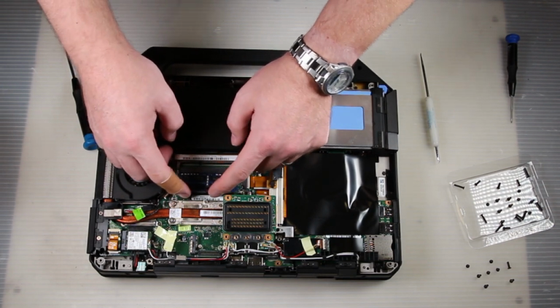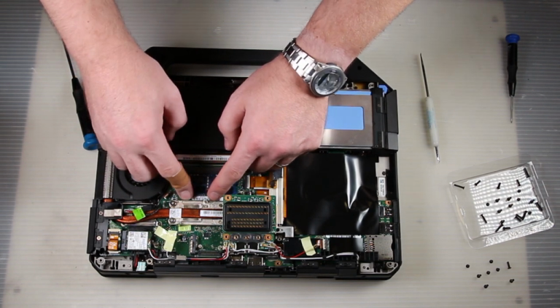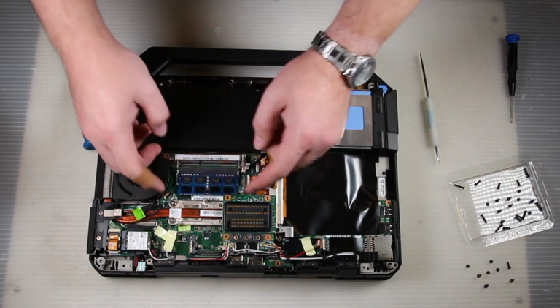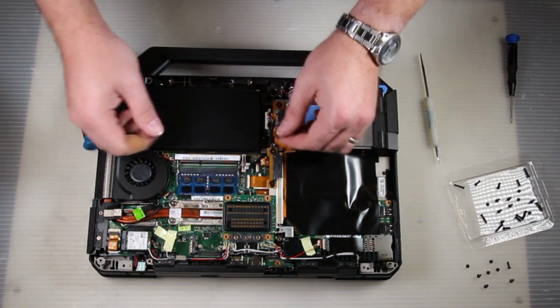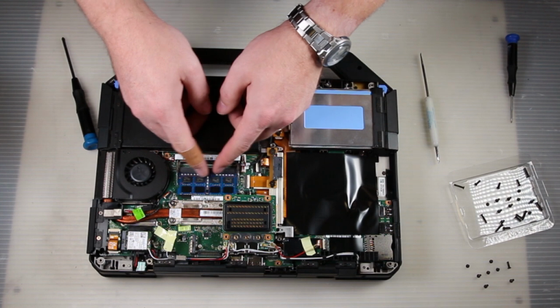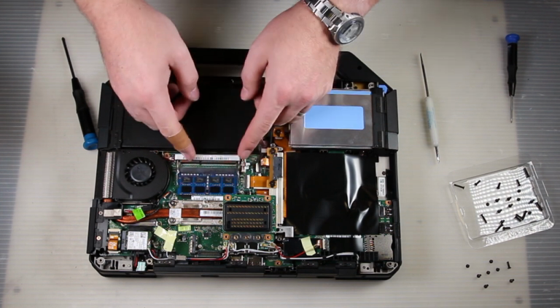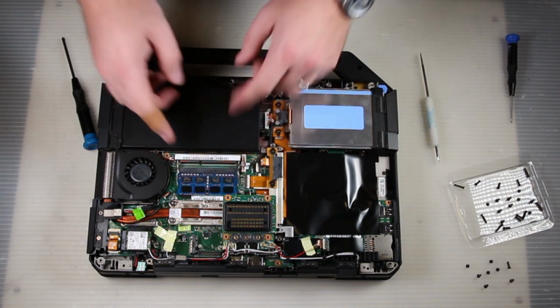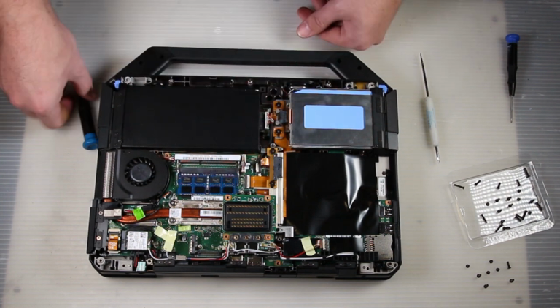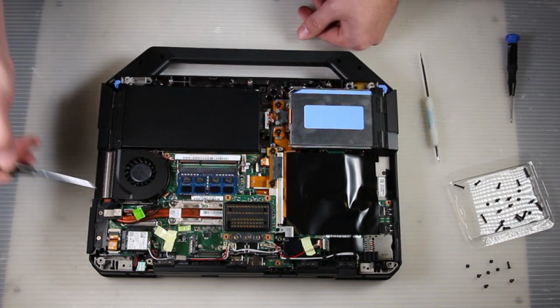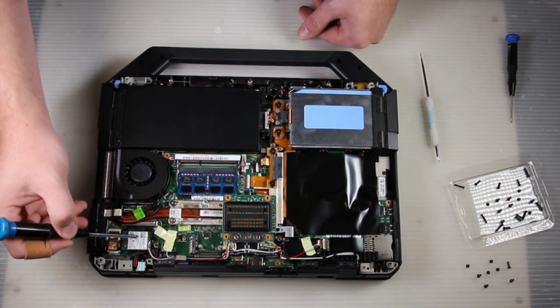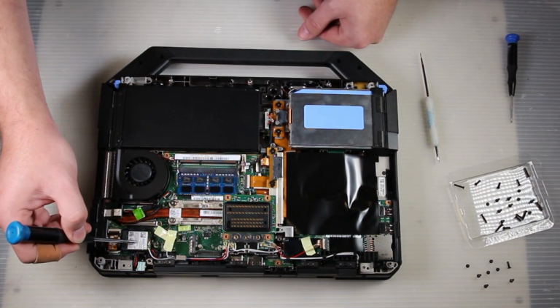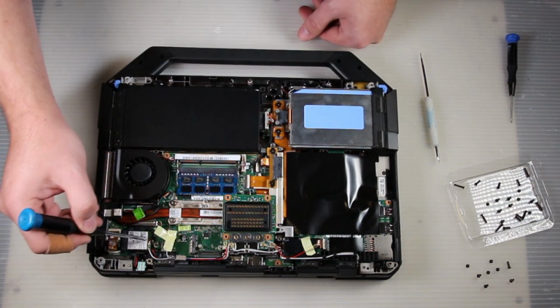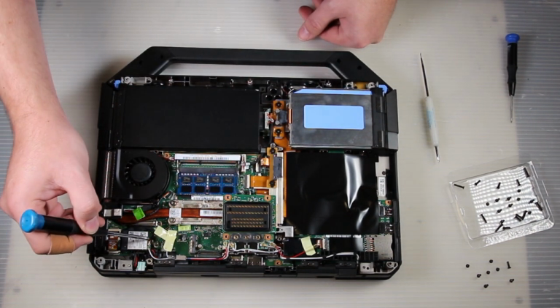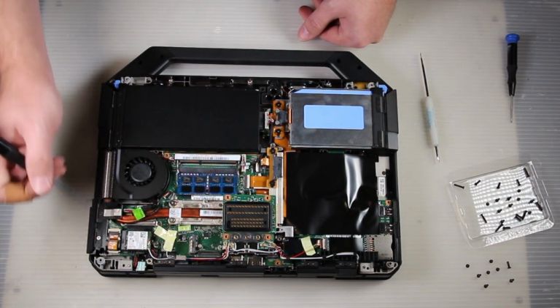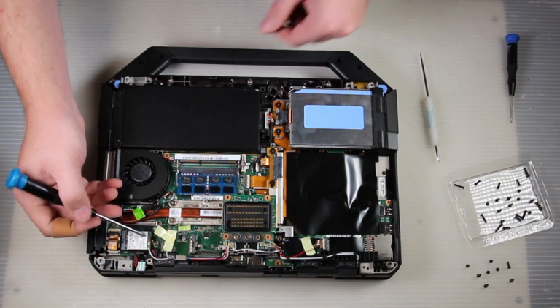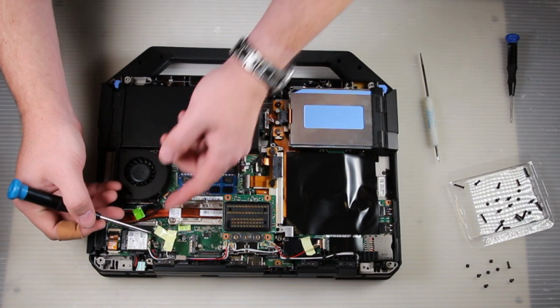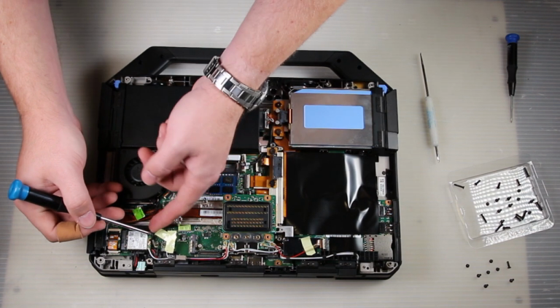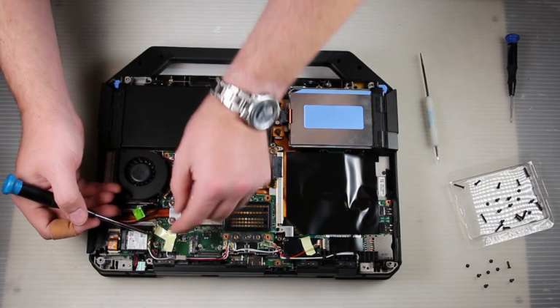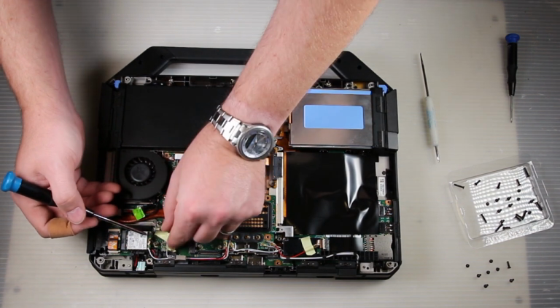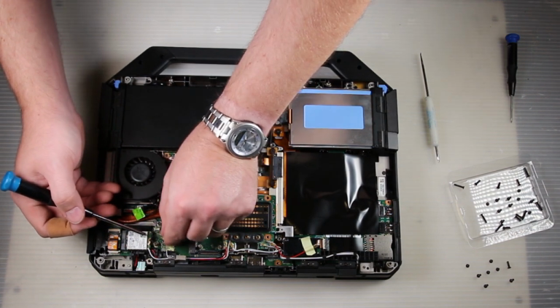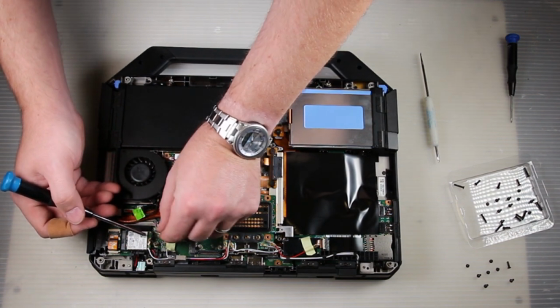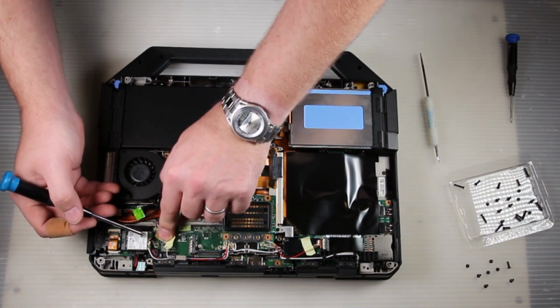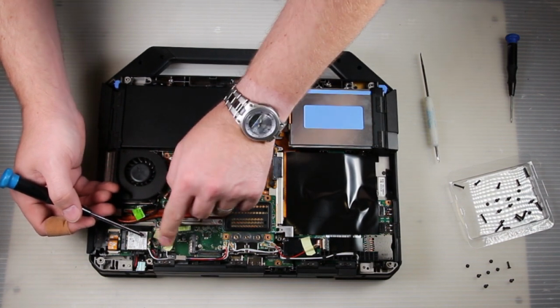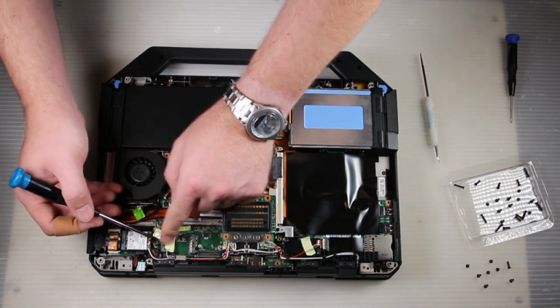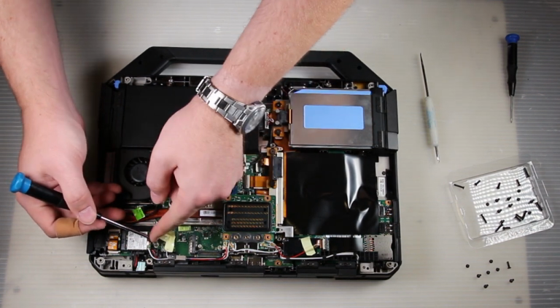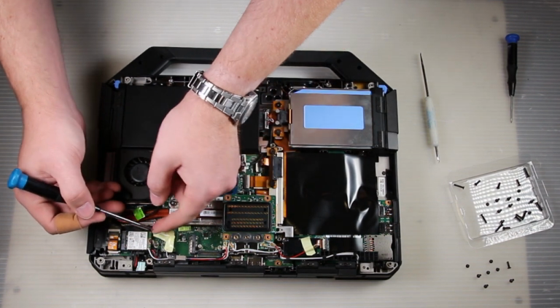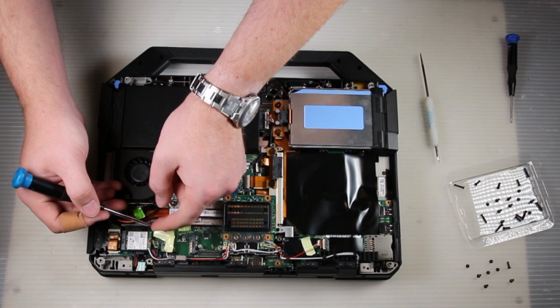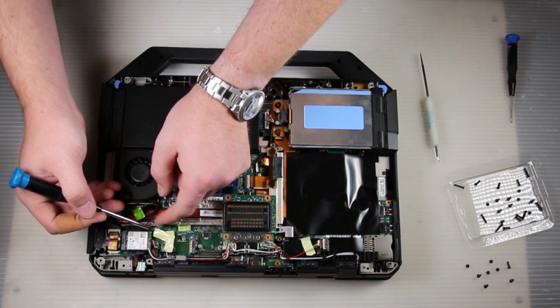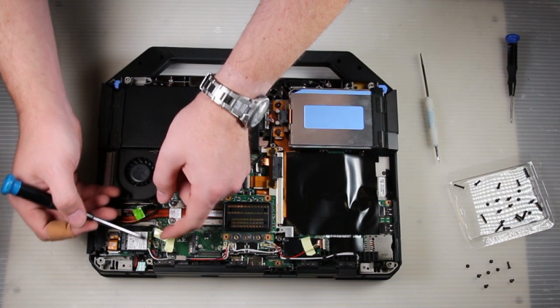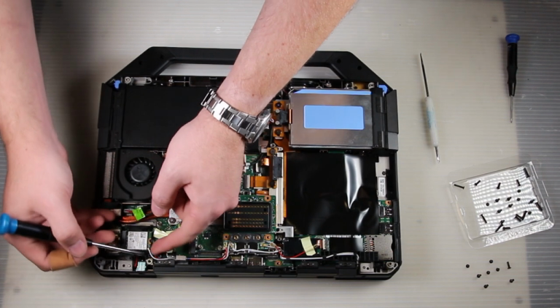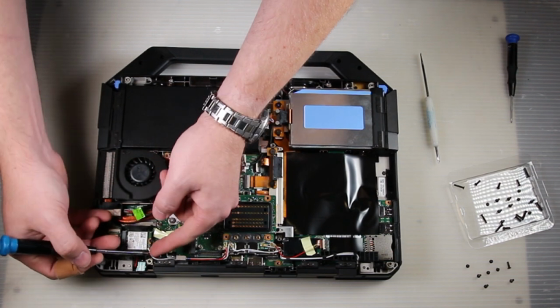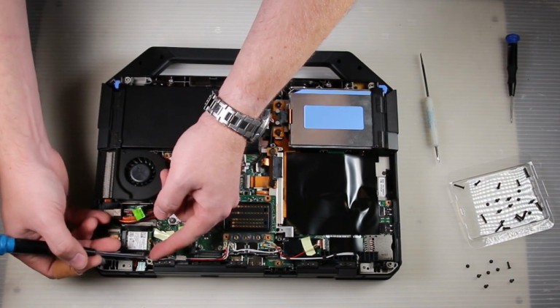If you have multiple sticks, just put them back. If you're replacing them, do it one at a time. Make sure that each one boots before you put the next one in, just in case you have a bad stick.